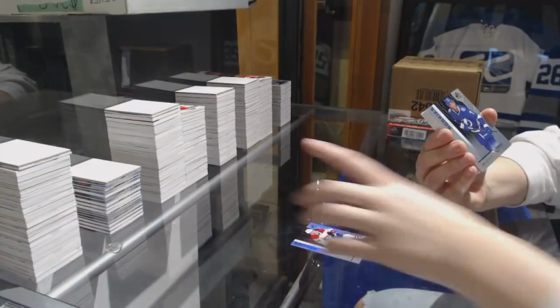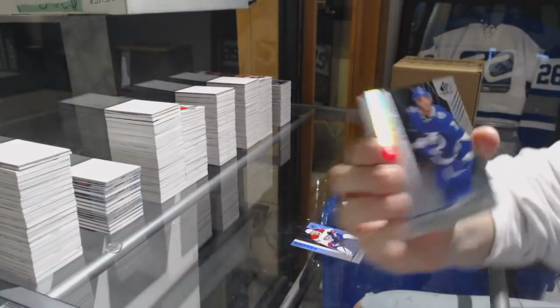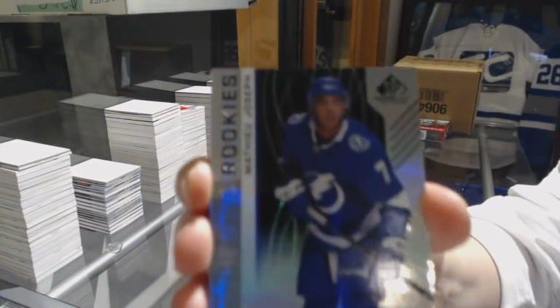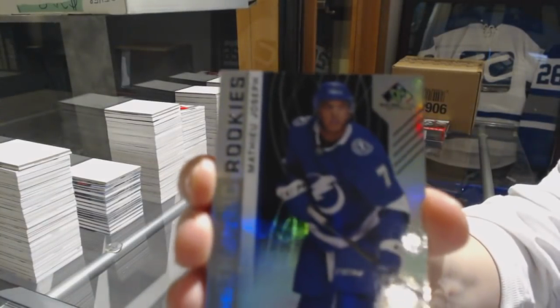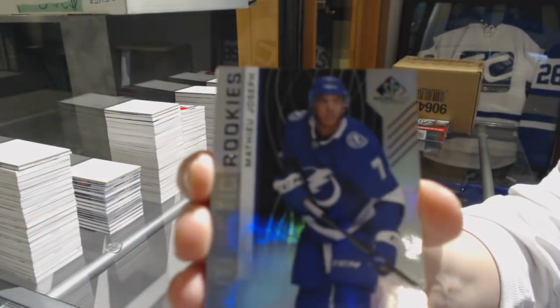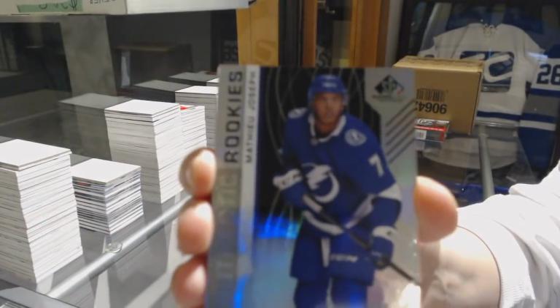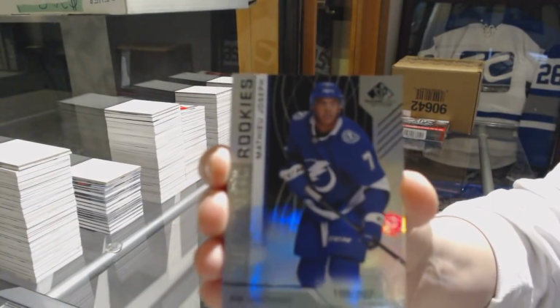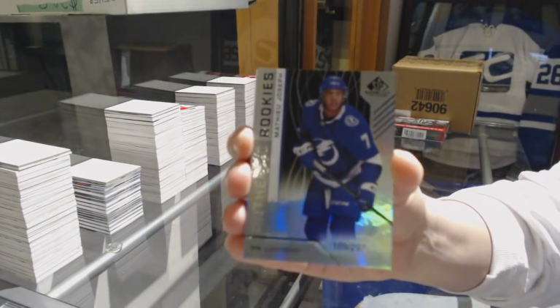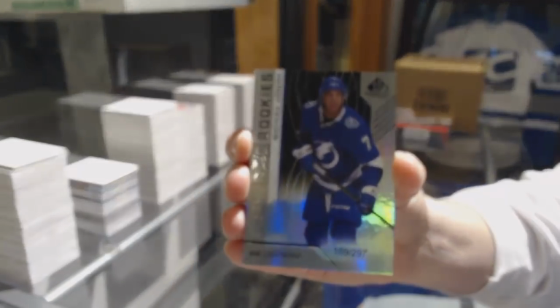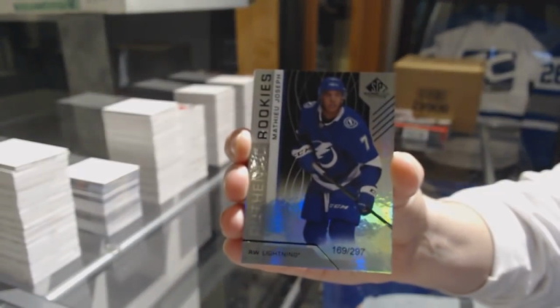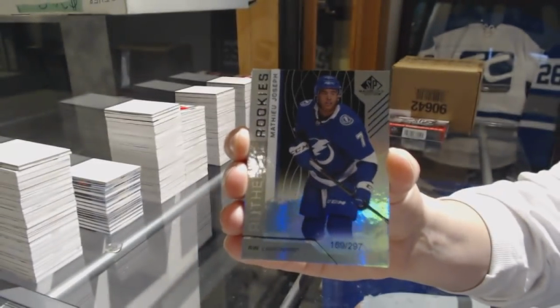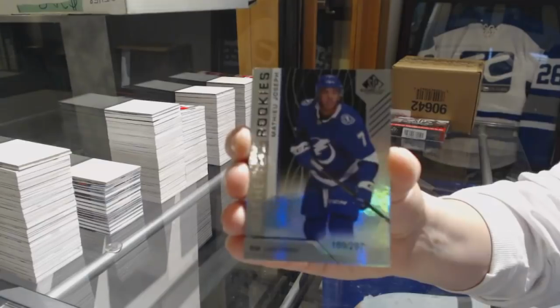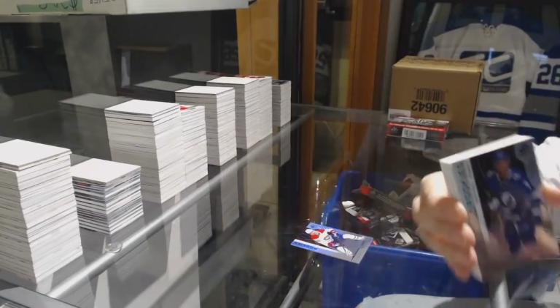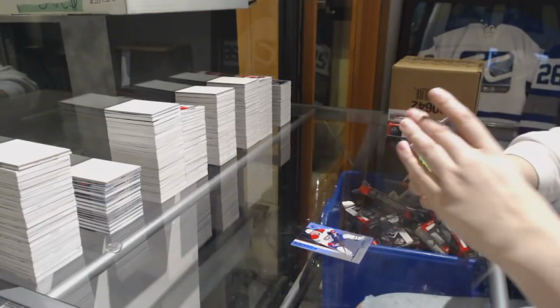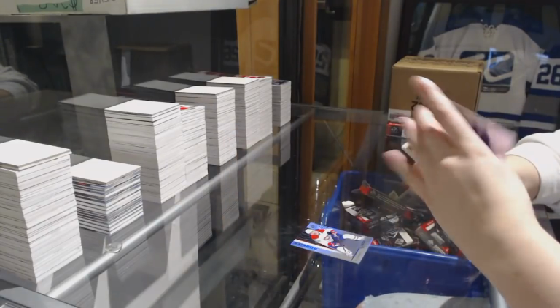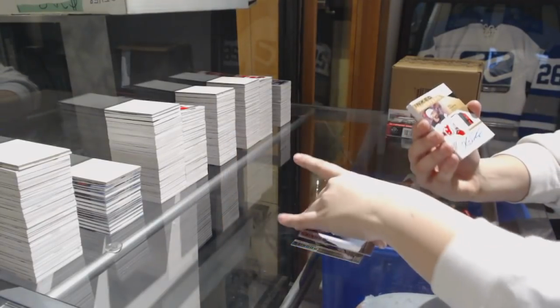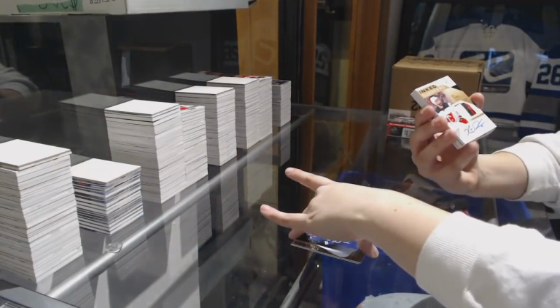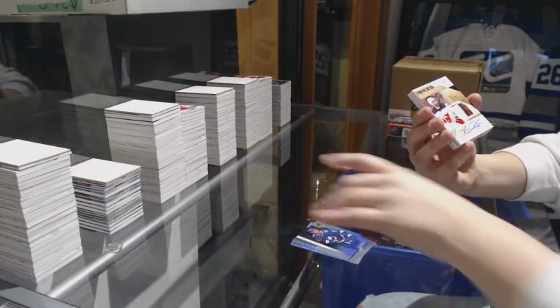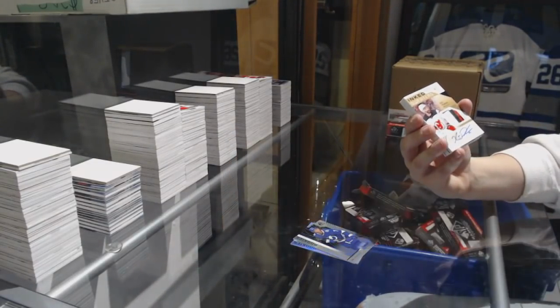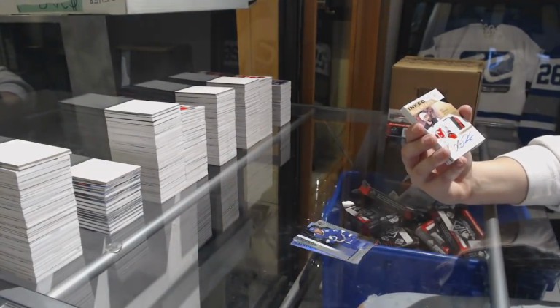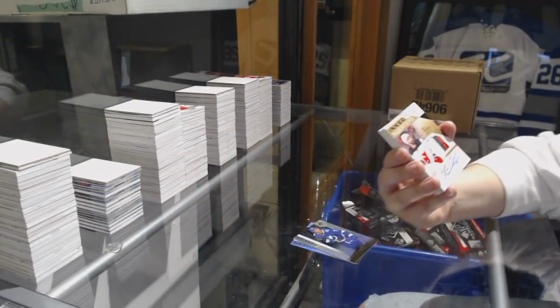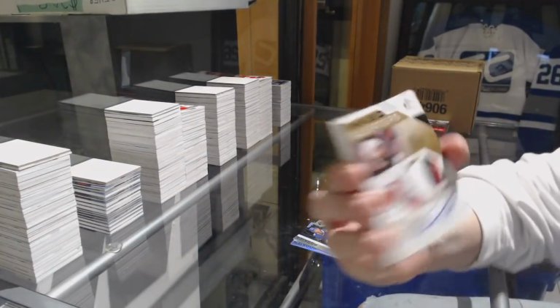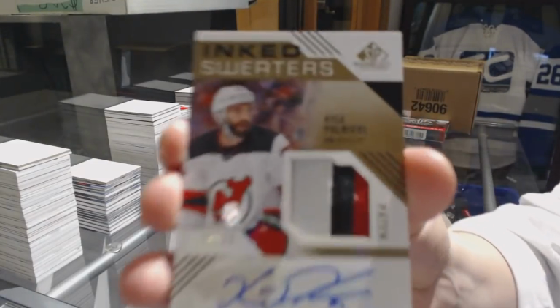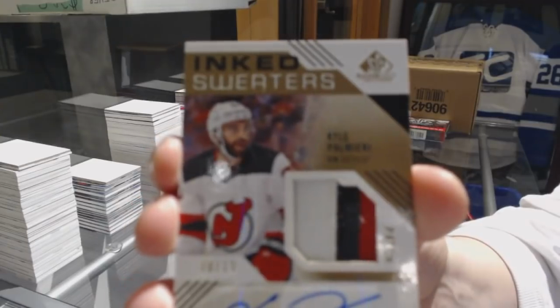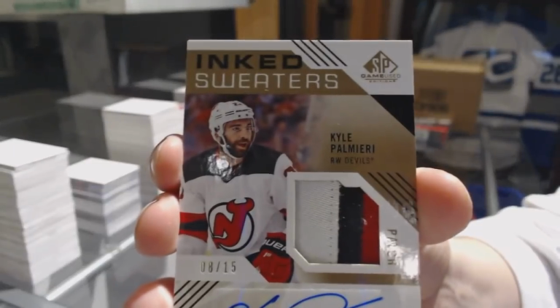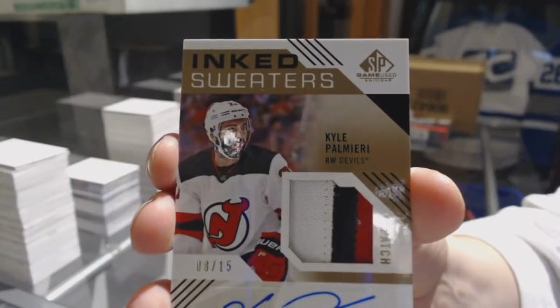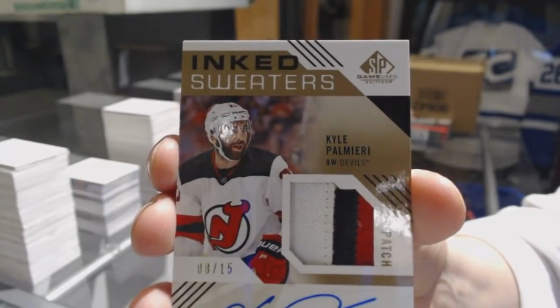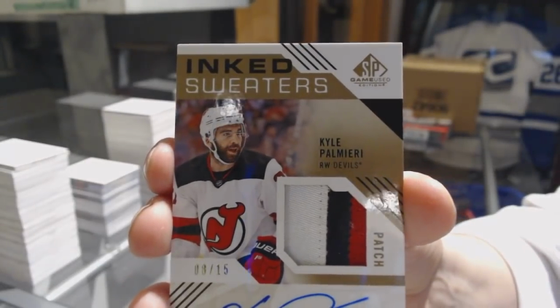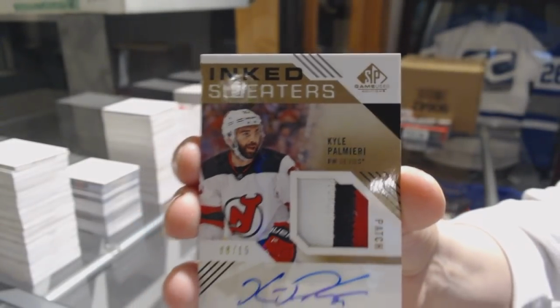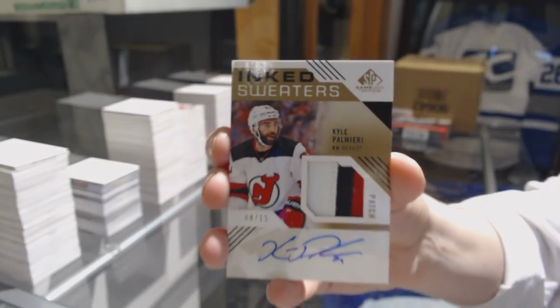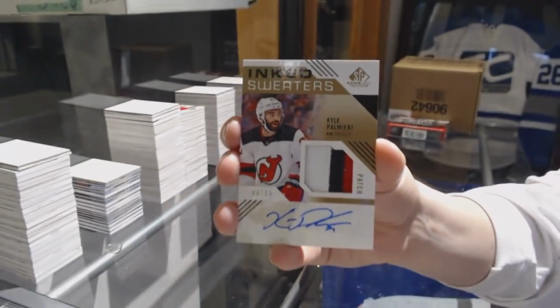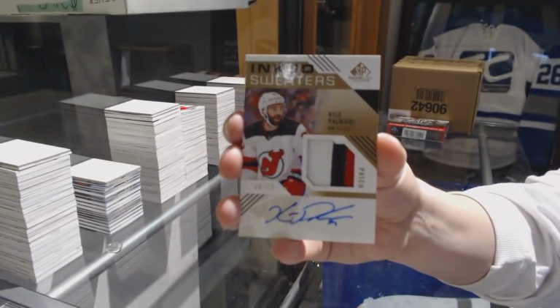Number 297 Rainbow for the Lightning, Matthew Joseph. We've got an Ink Sweaters Patch Auto number 15 for the New Jersey Devils, Kyle Palmieri.